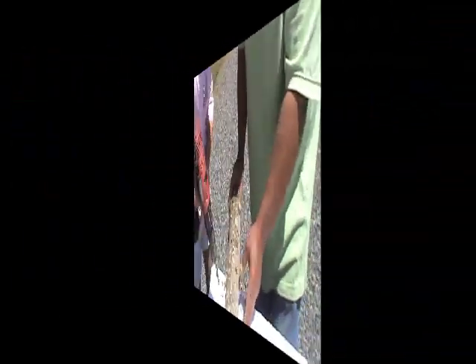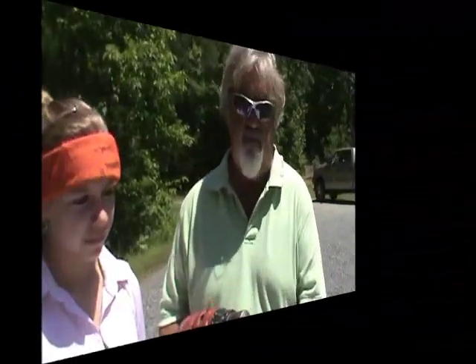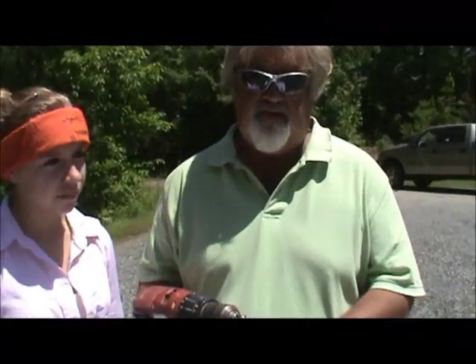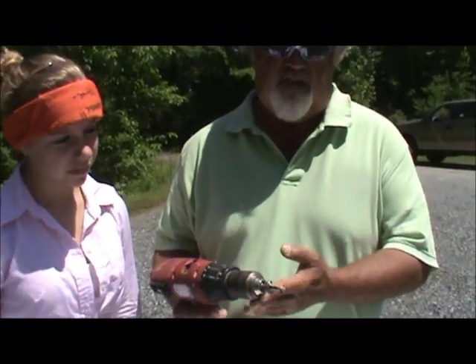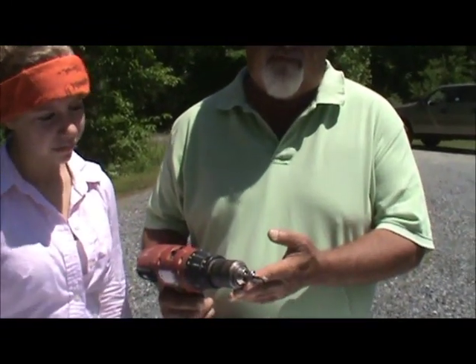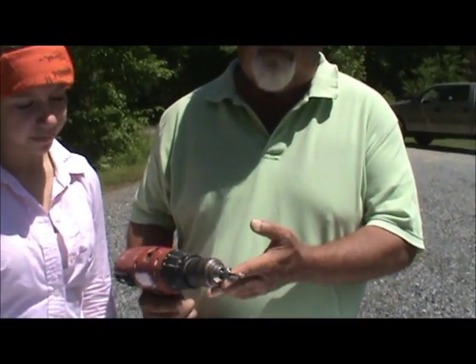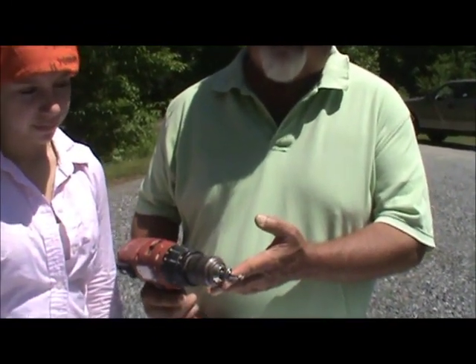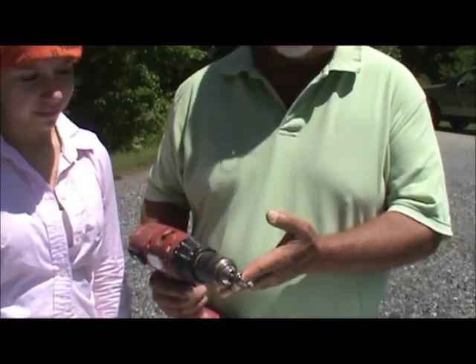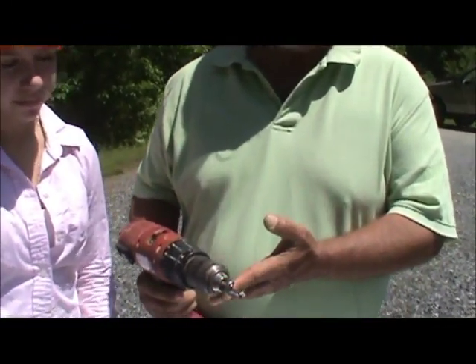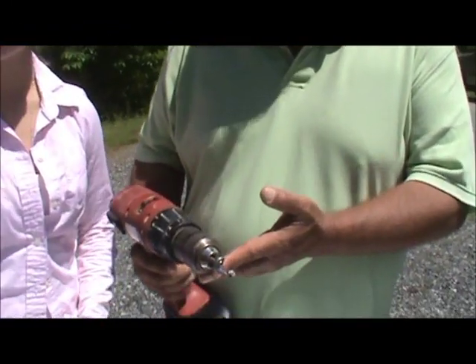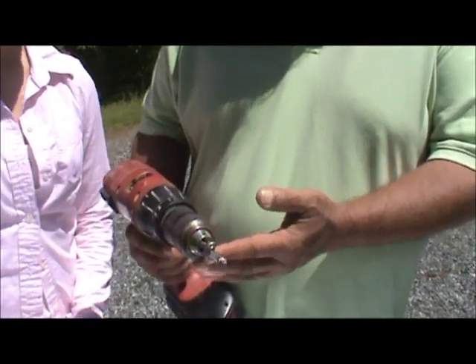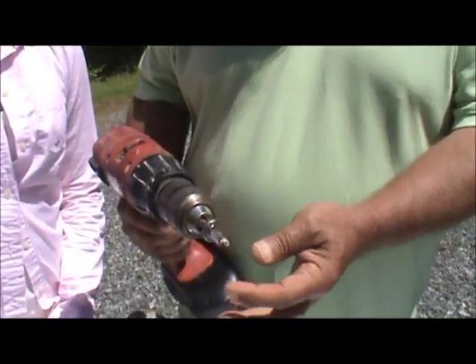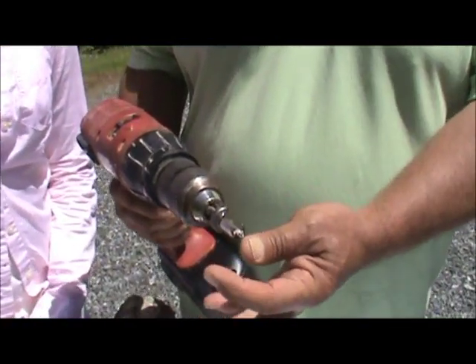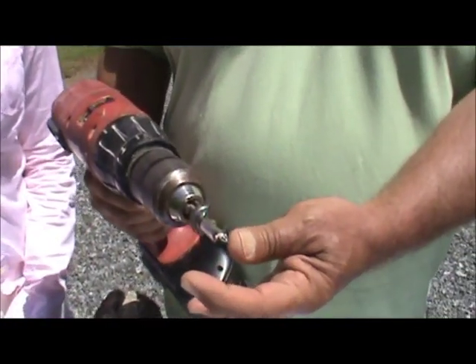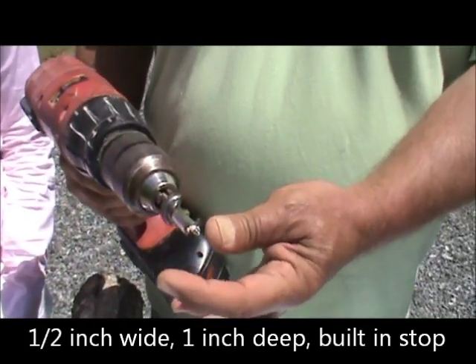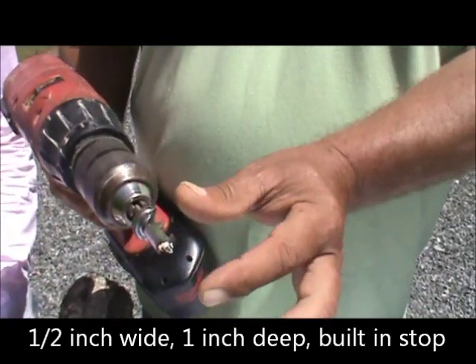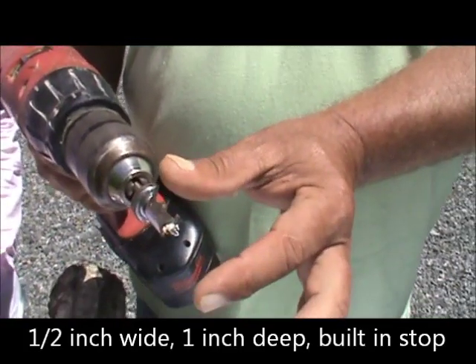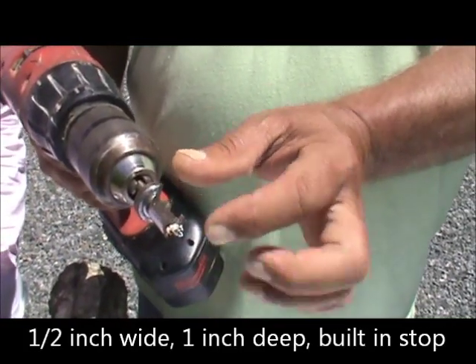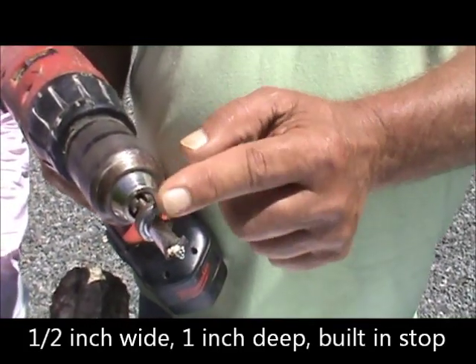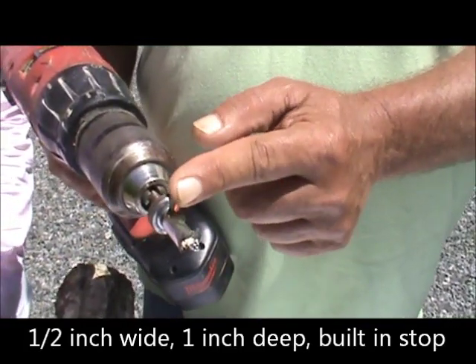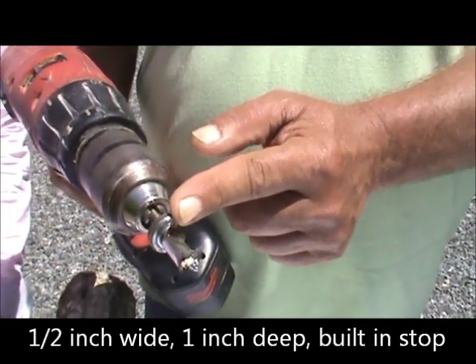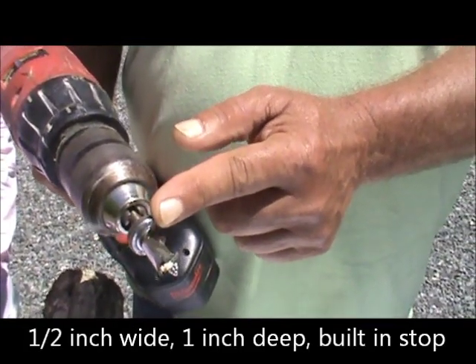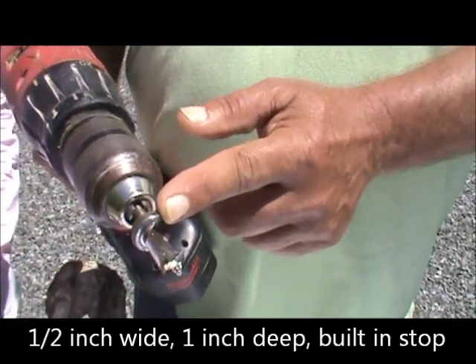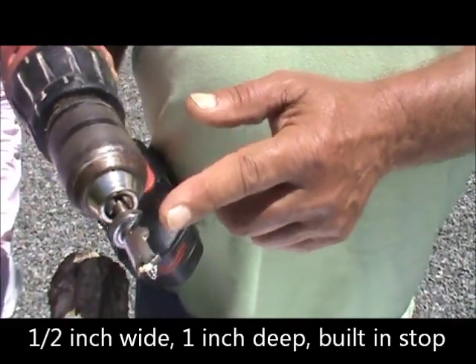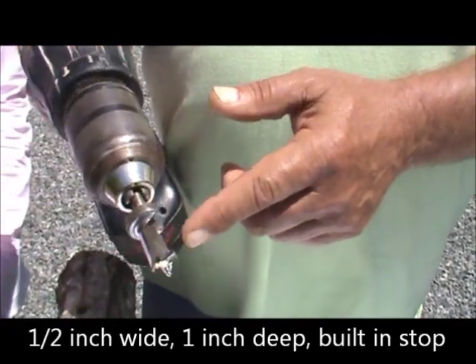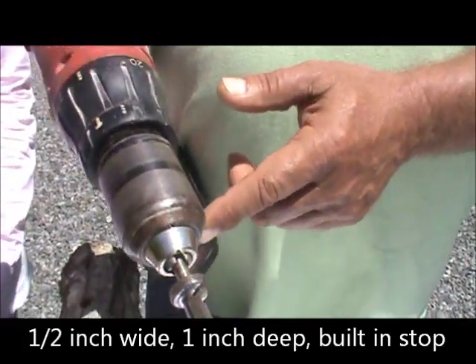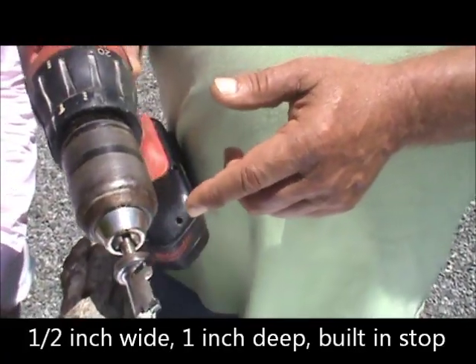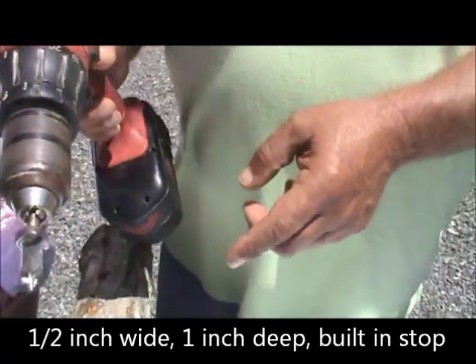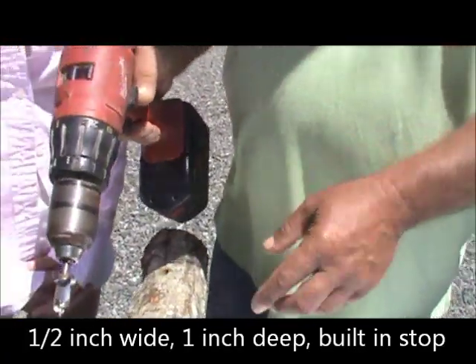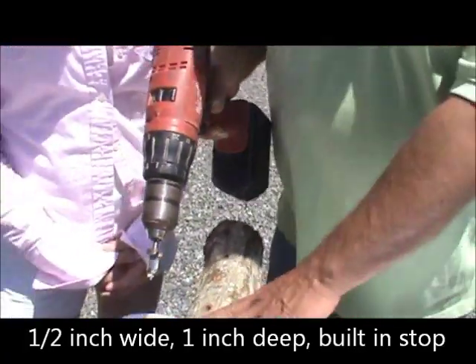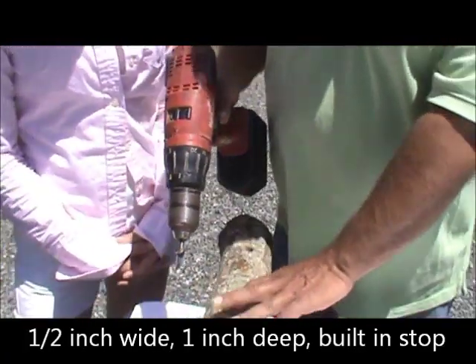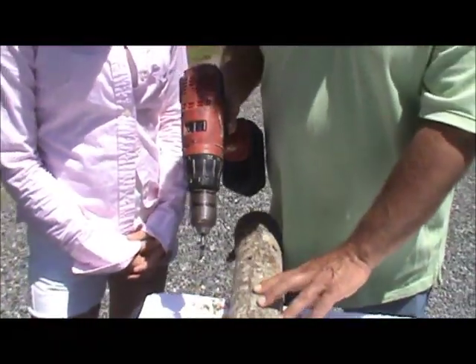This drill bit is one we get from Field and Forest, where we get our spore from. It's about a half inch wide and about an inch deep, and it's got a built-in stop. So when you drill it, that's all the deeper you go — exactly what it needs to do.